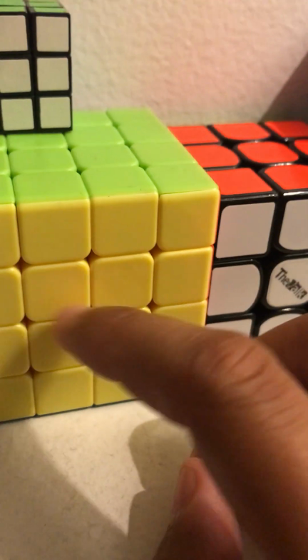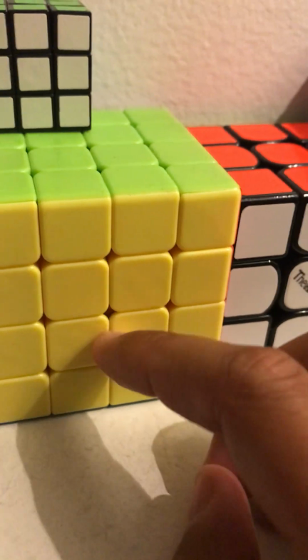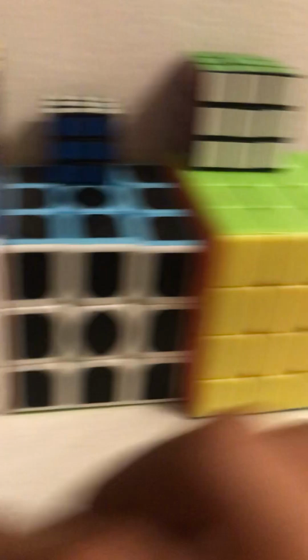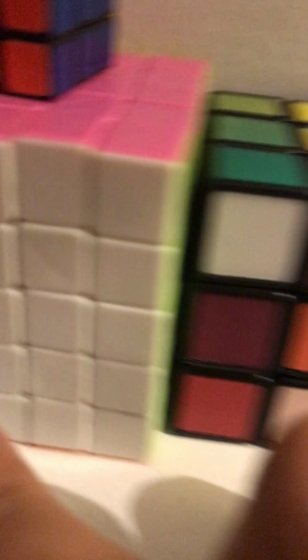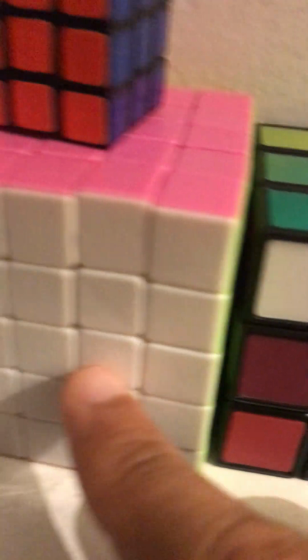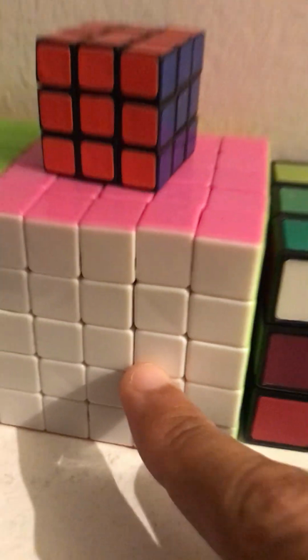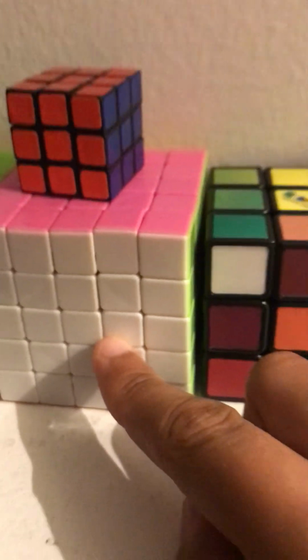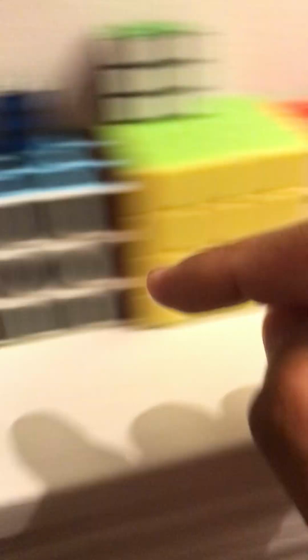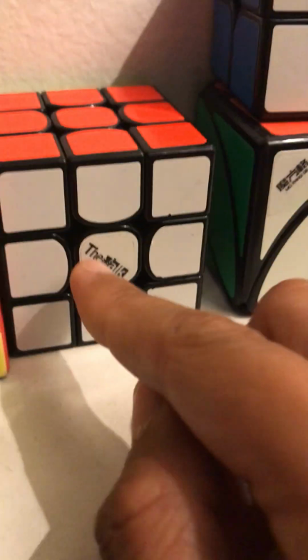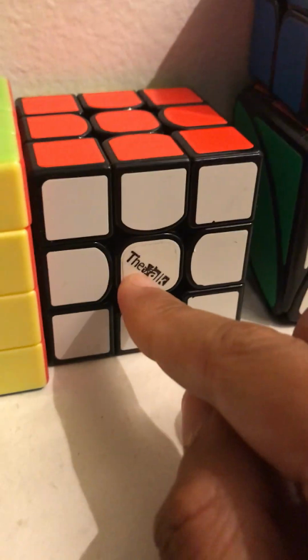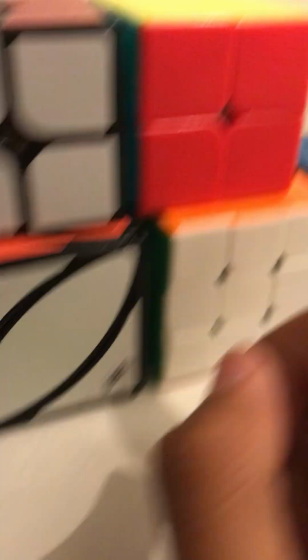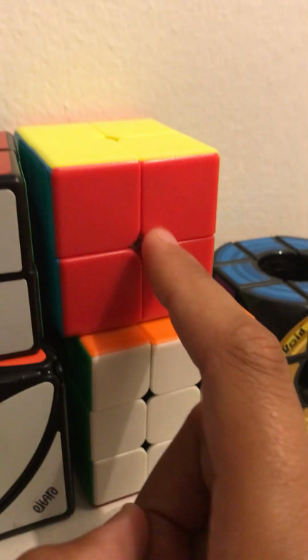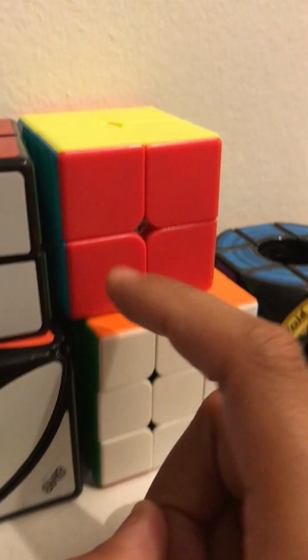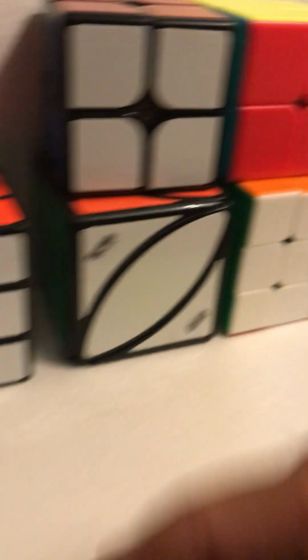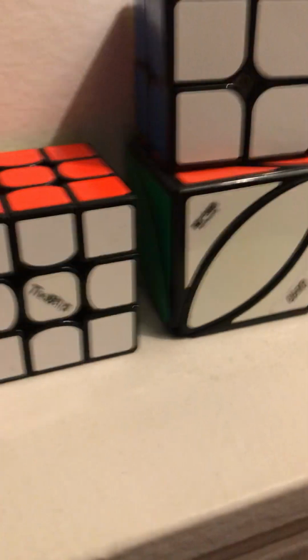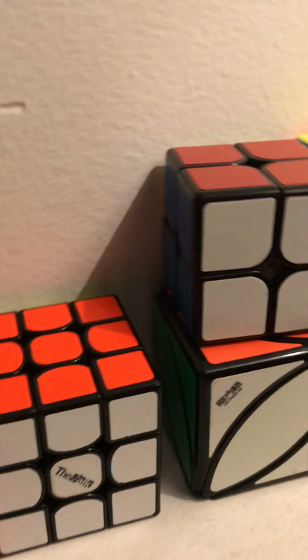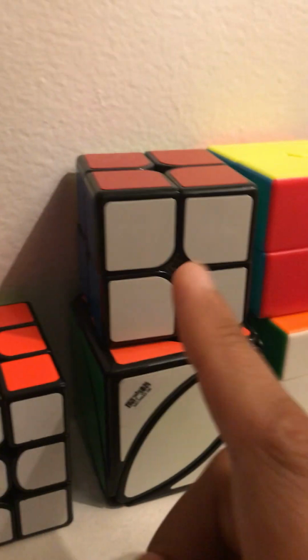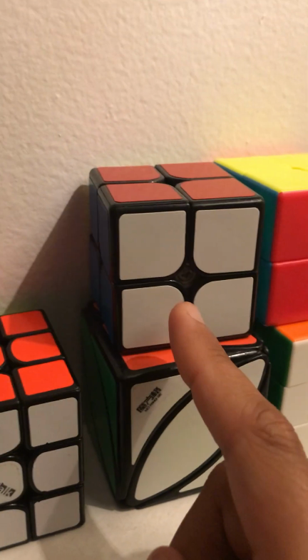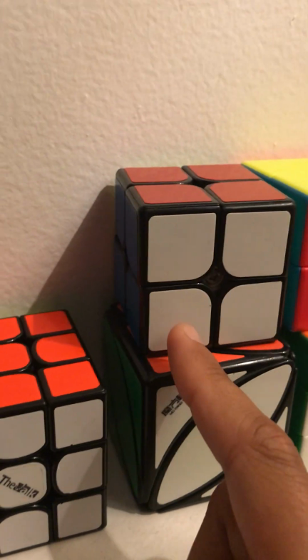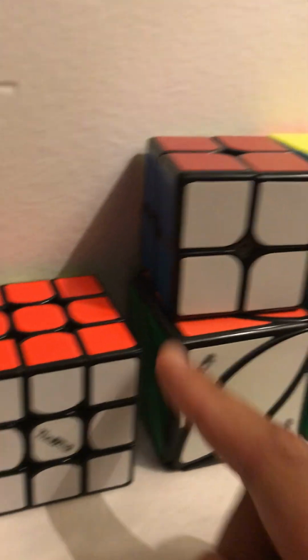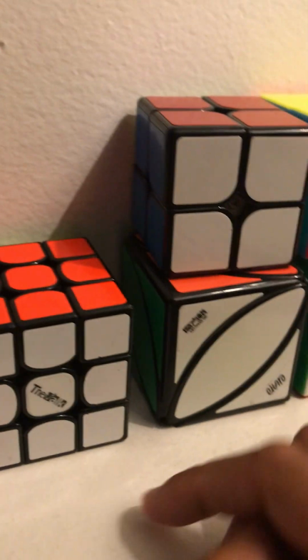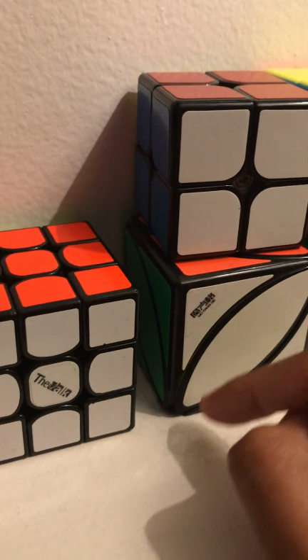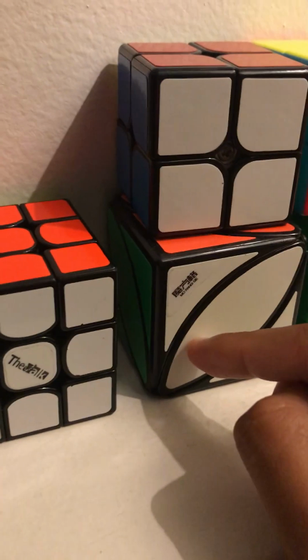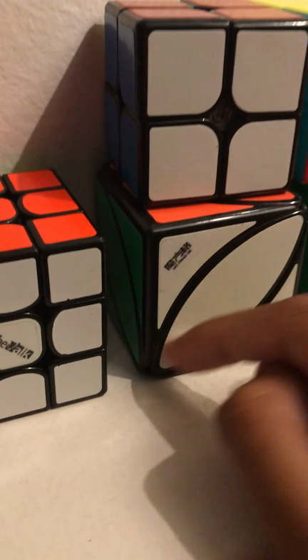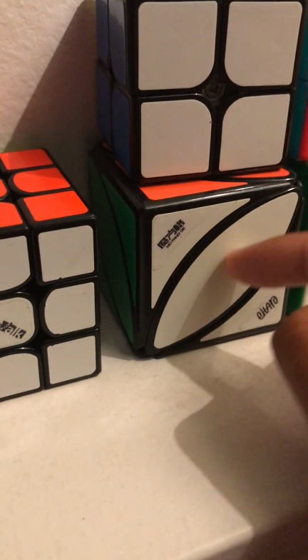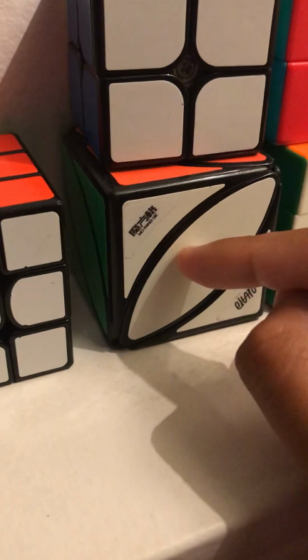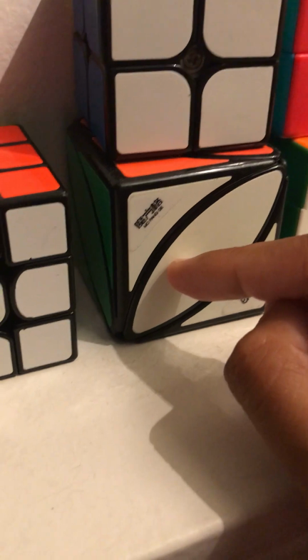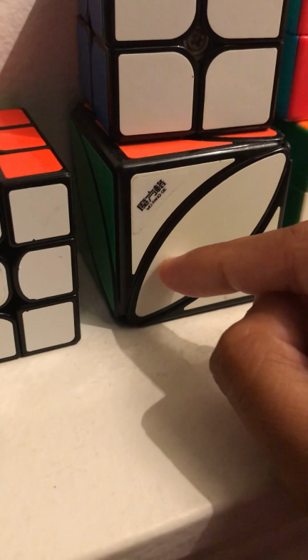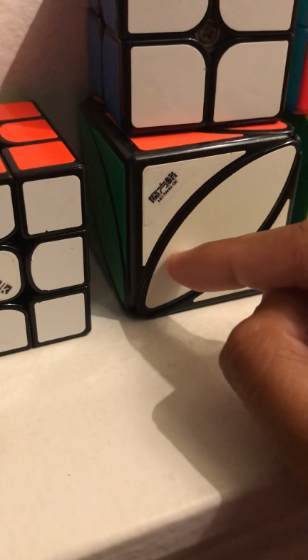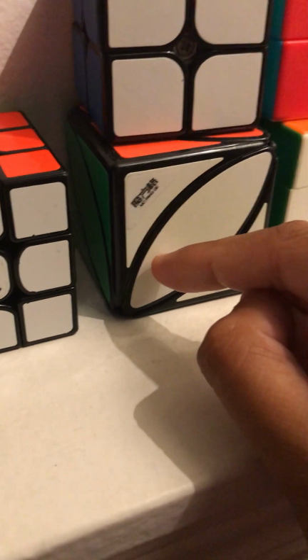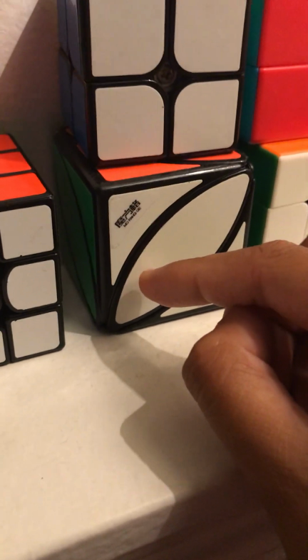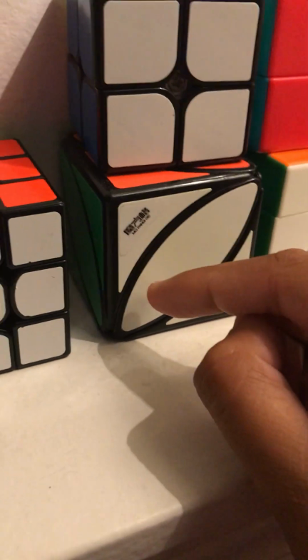The four by four also came from the pack along with this cube, that cube, and this two by two. Here's my two by two. This one is an ivy cube and it's very similar to a skewb — you solve it the exact same way as a skewb.